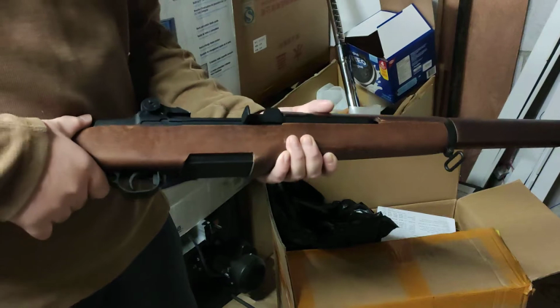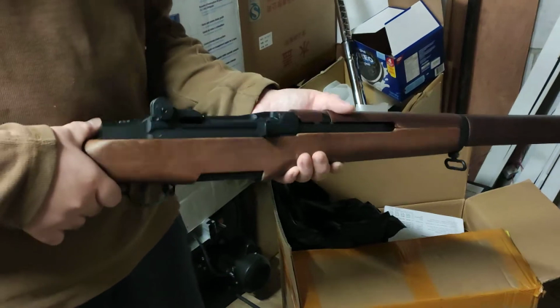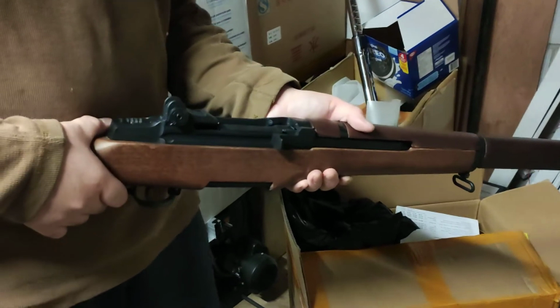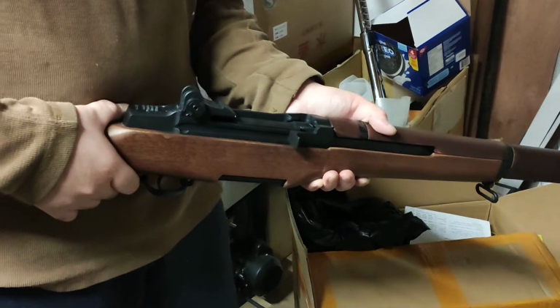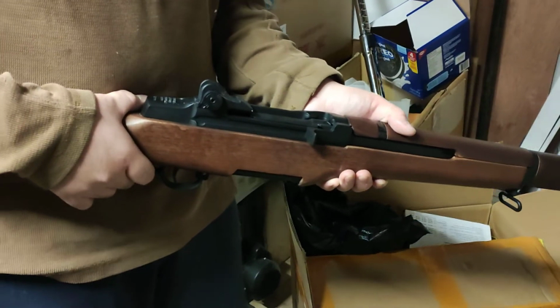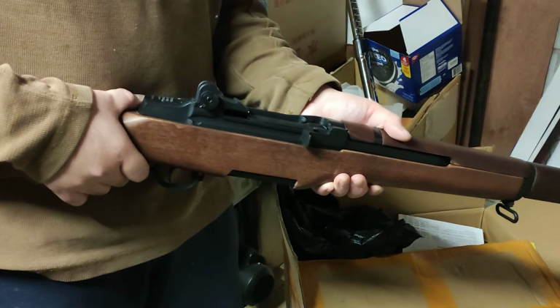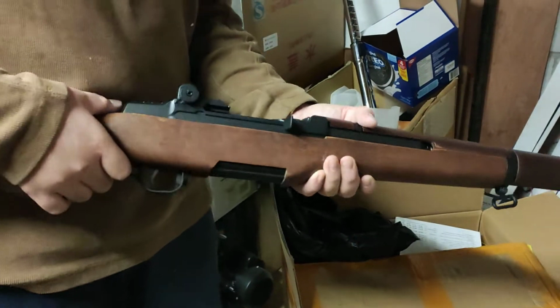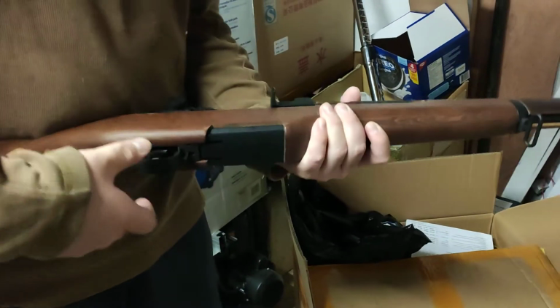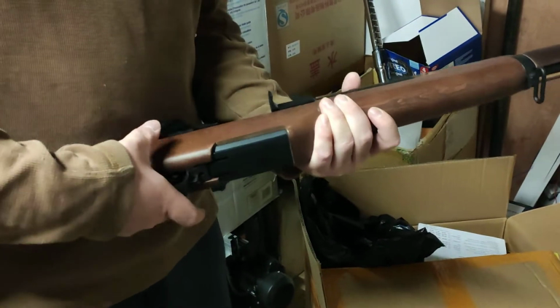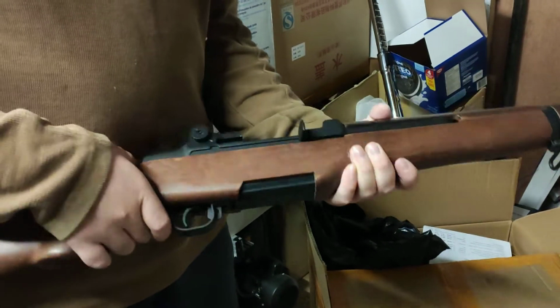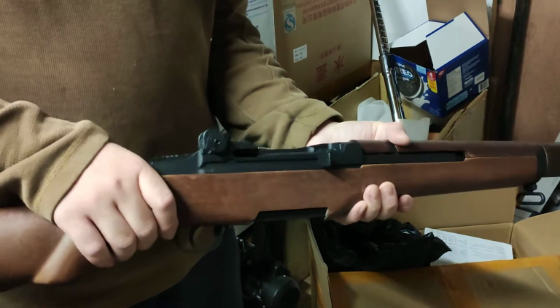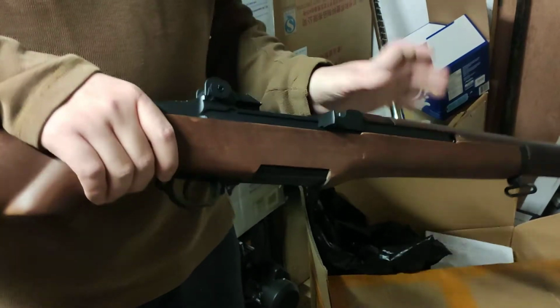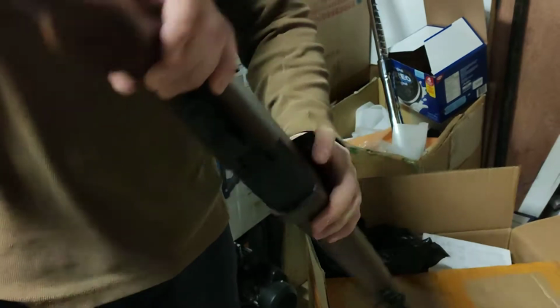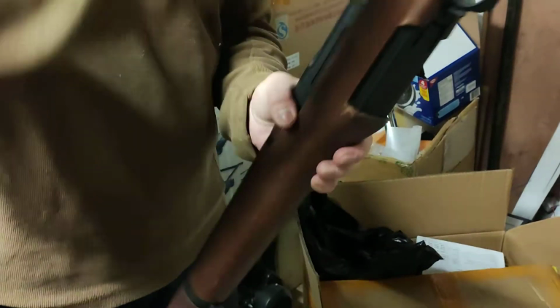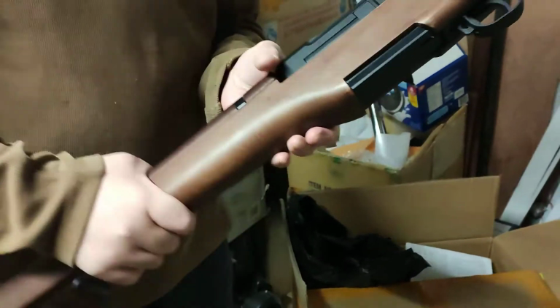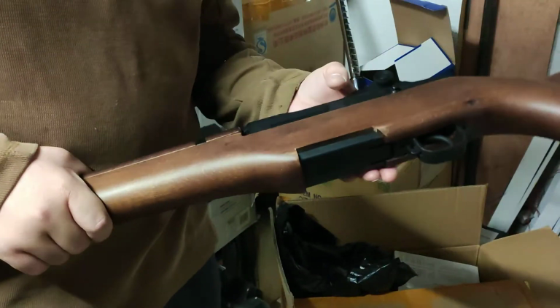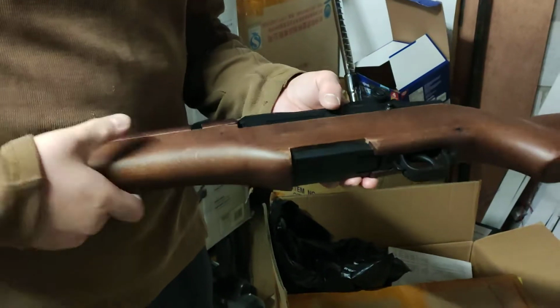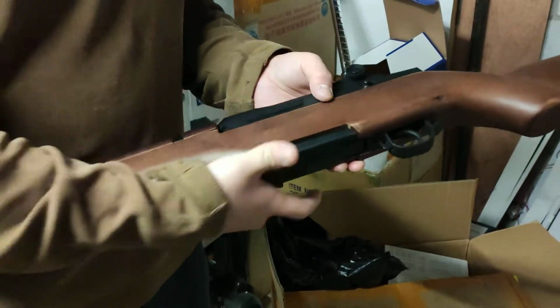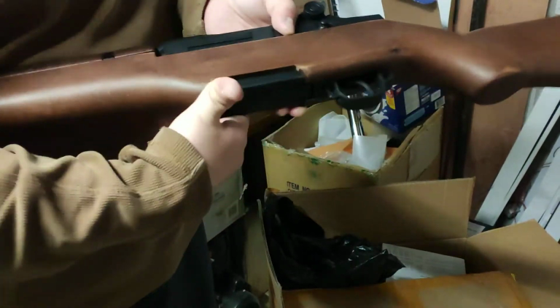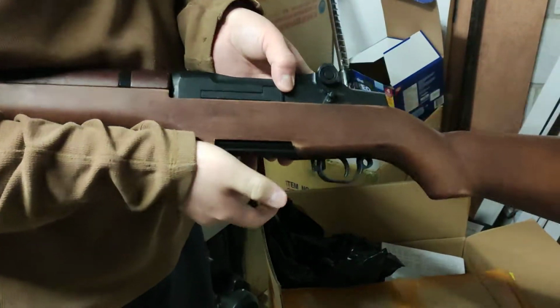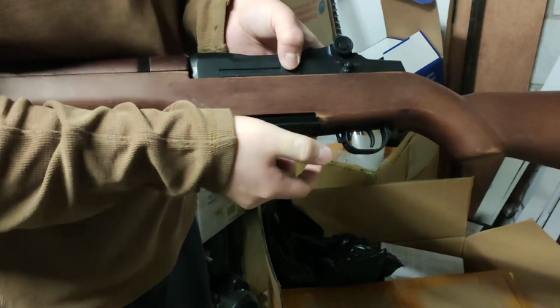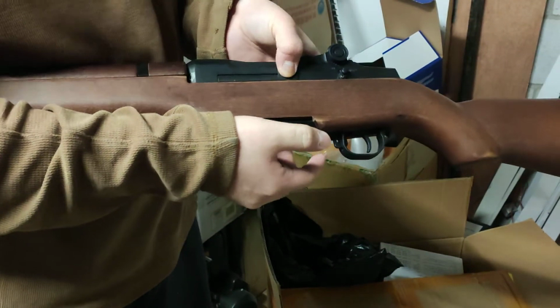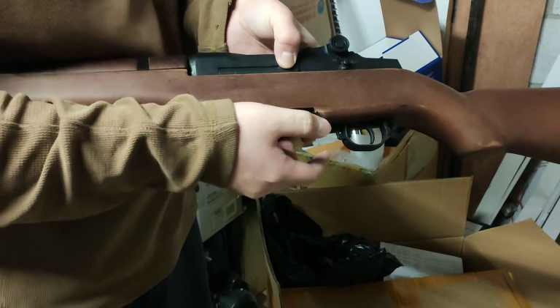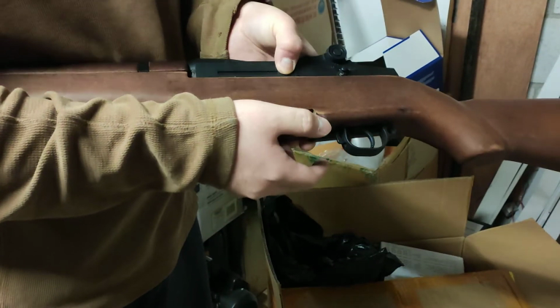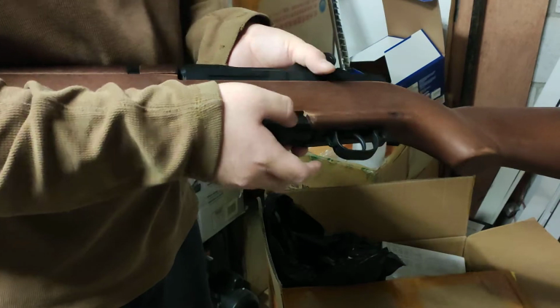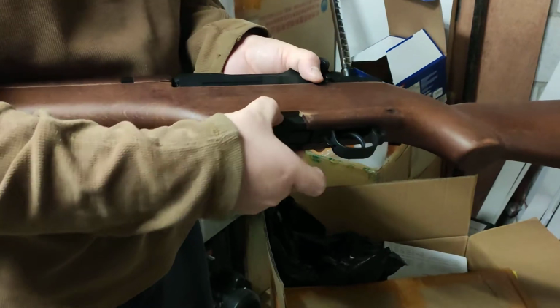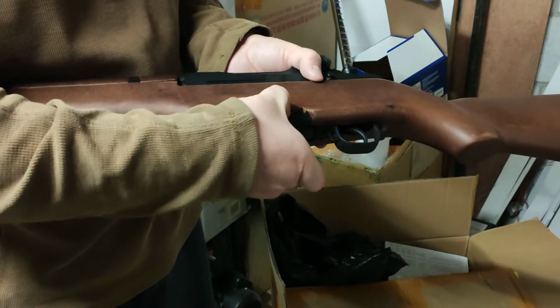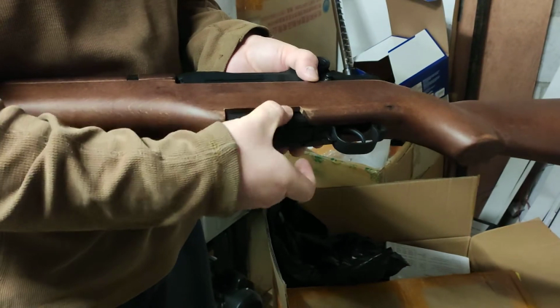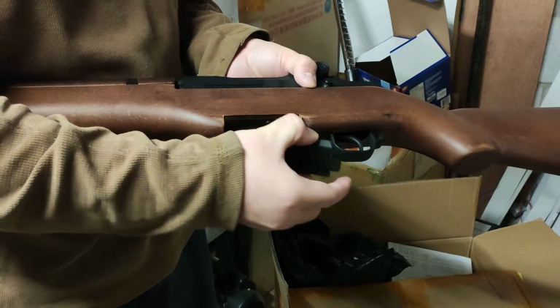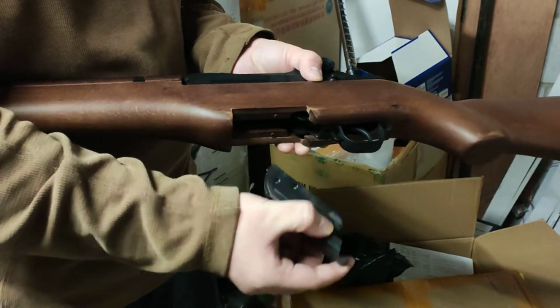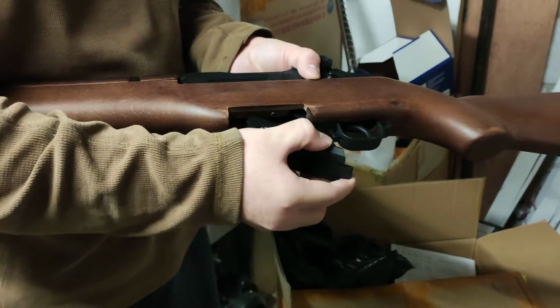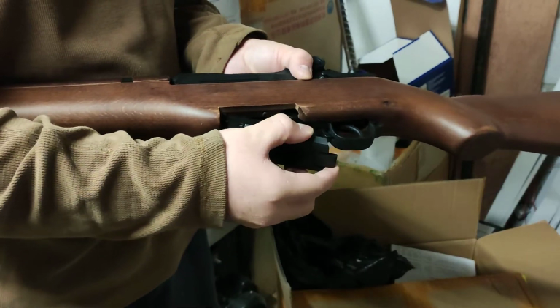Here's how to play with your M1 Garand. The magazine can either be ejected by pressing this button. If it doesn't come out, you can just yank it out. It's better to be tight.